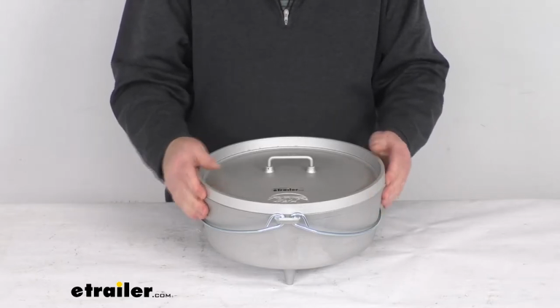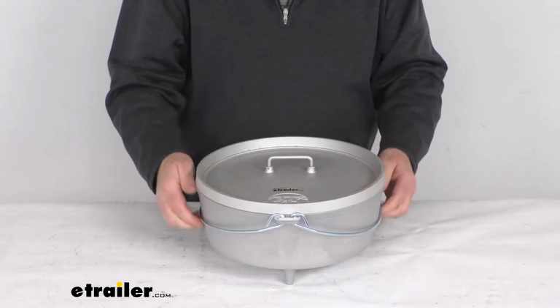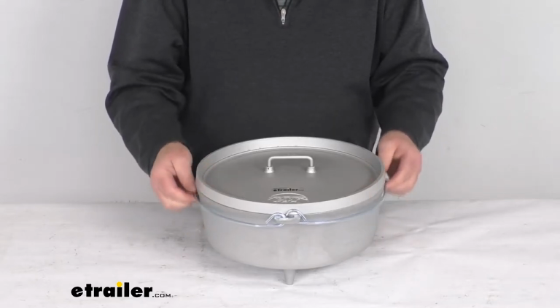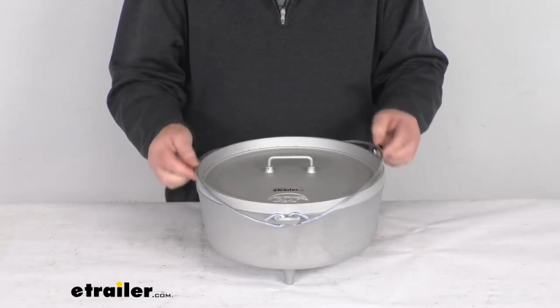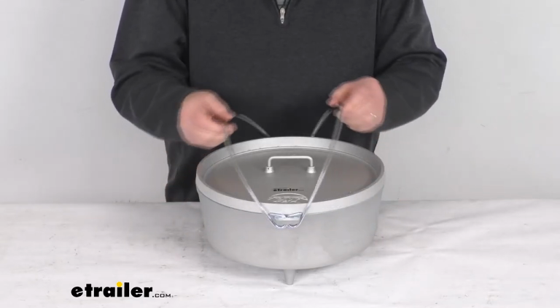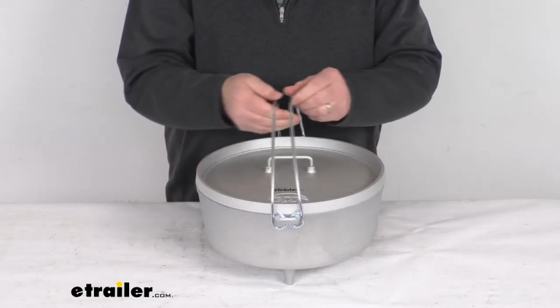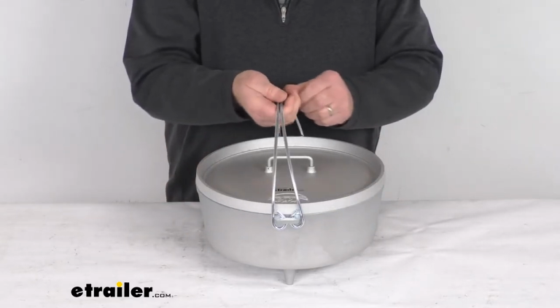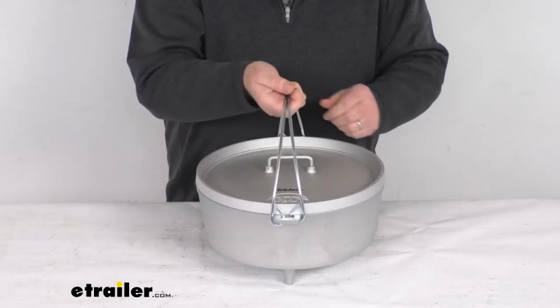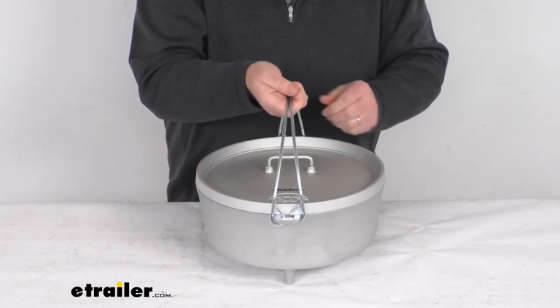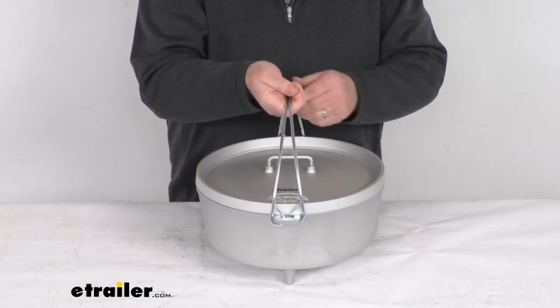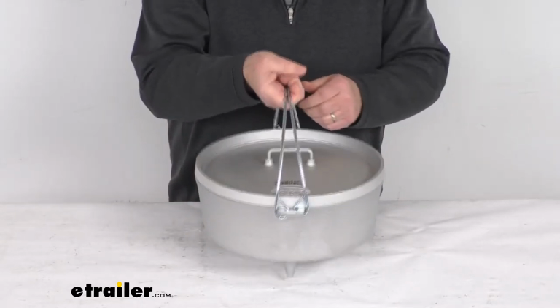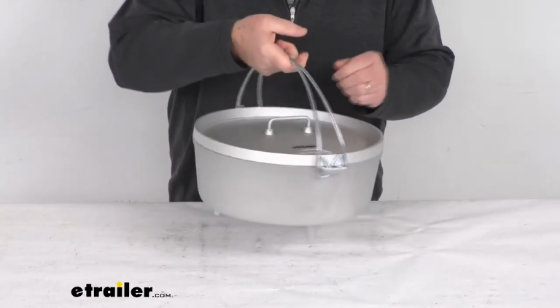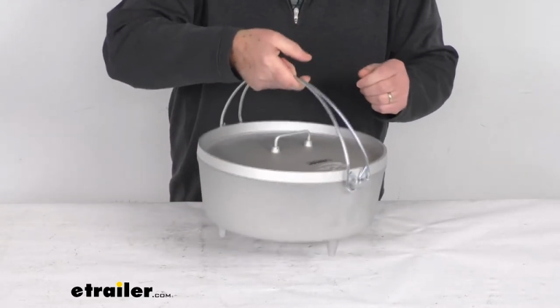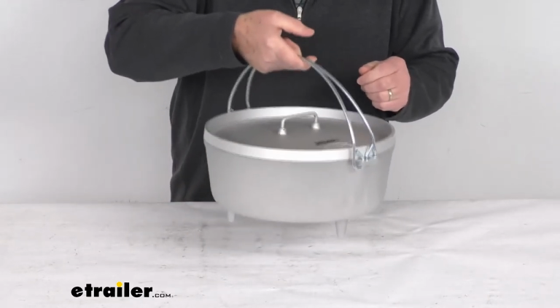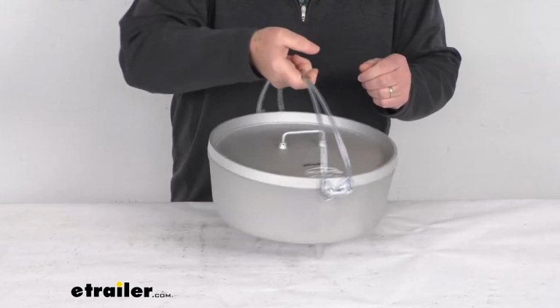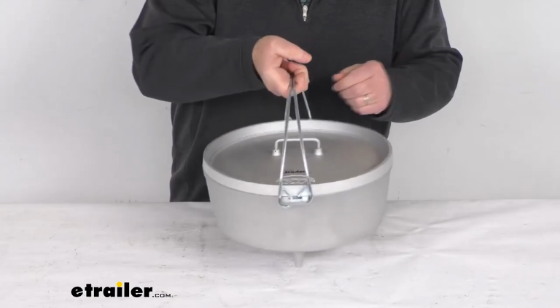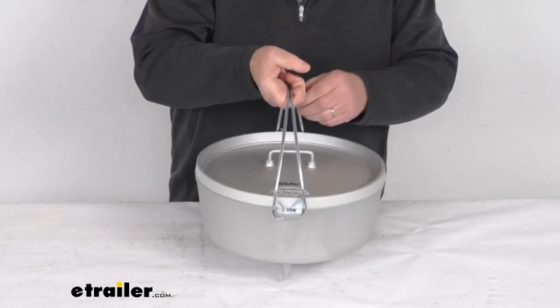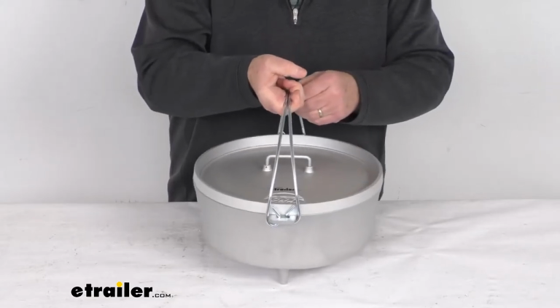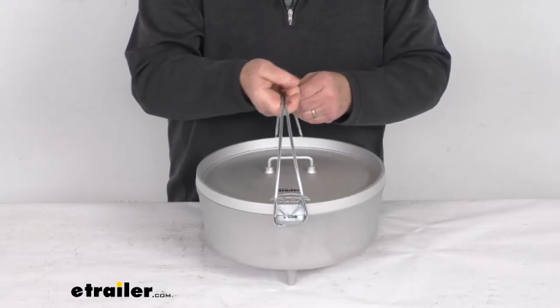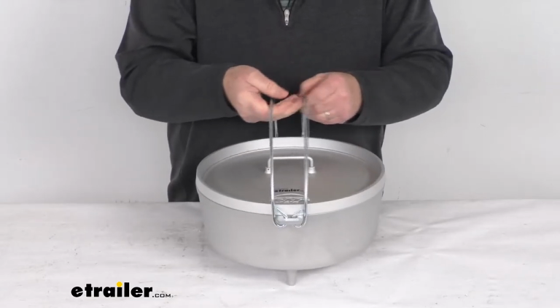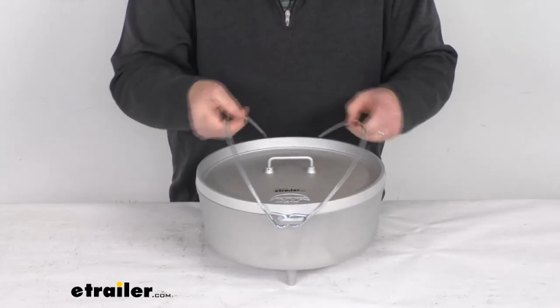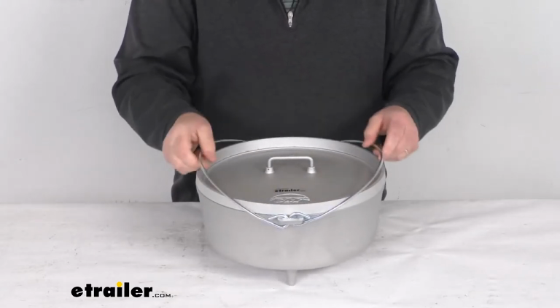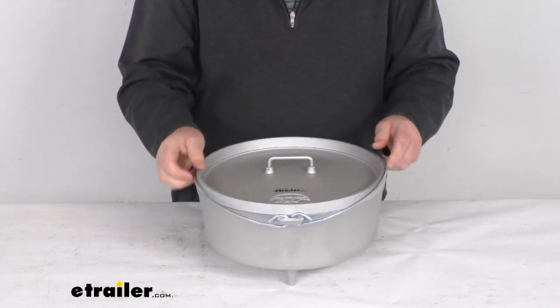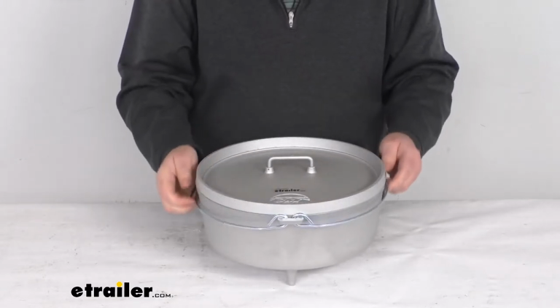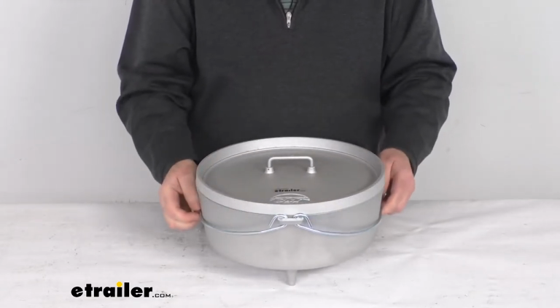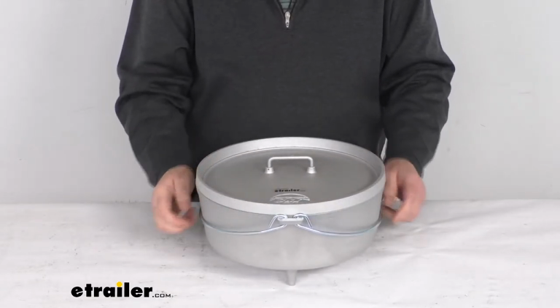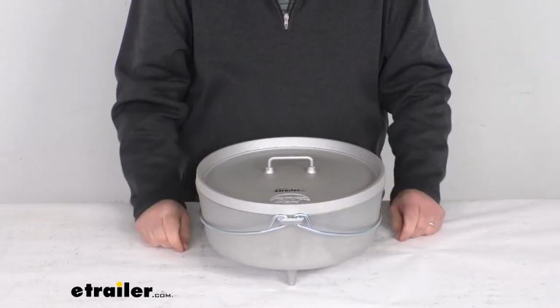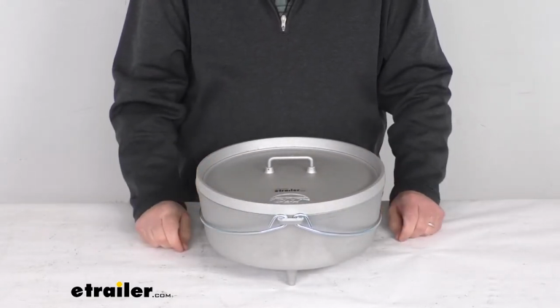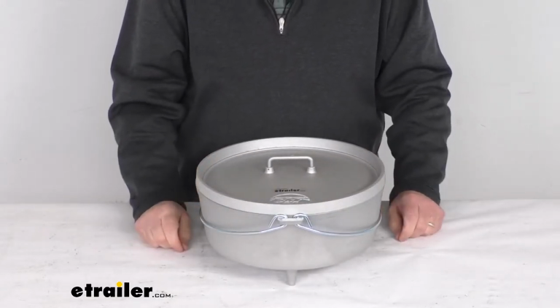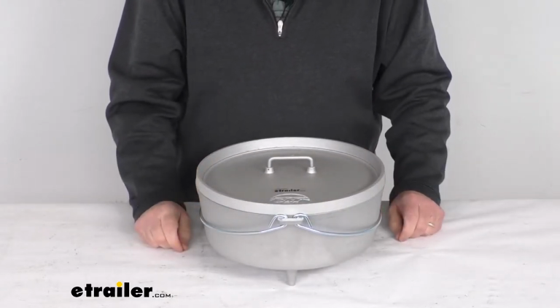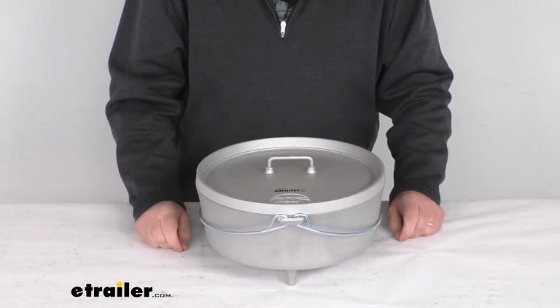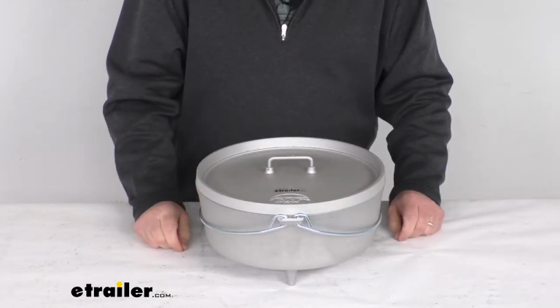The handles conveniently fold for compact storage, so when you're carrying it, they just fold up against the Dutch oven.